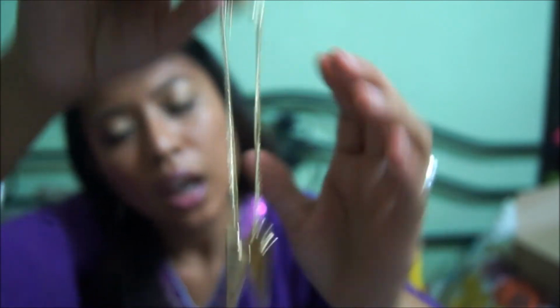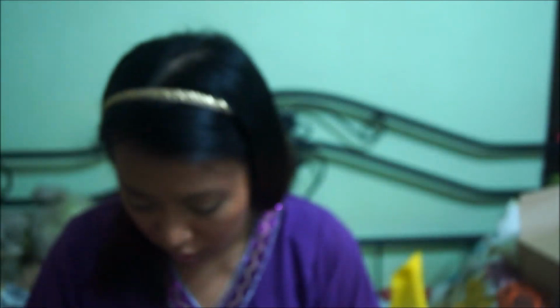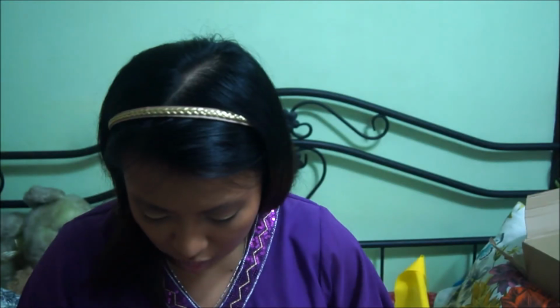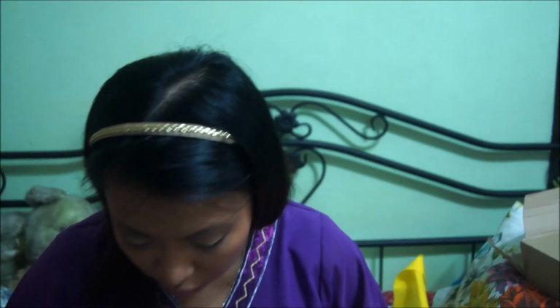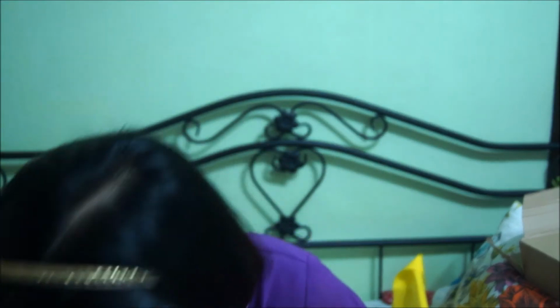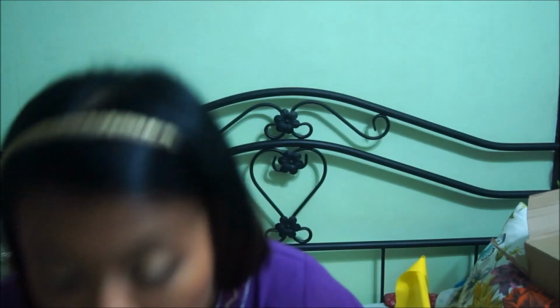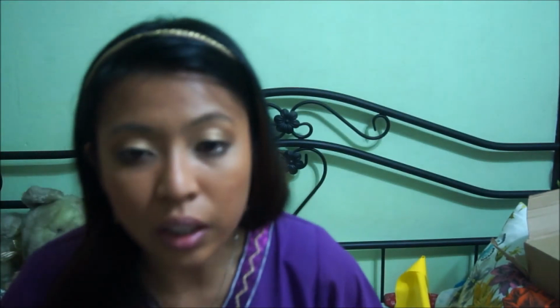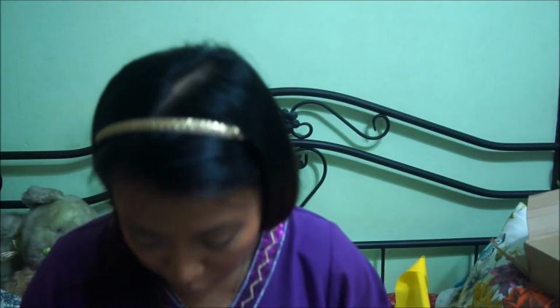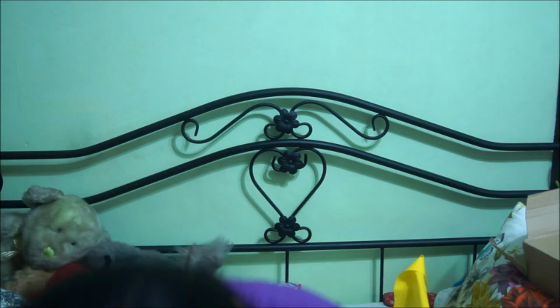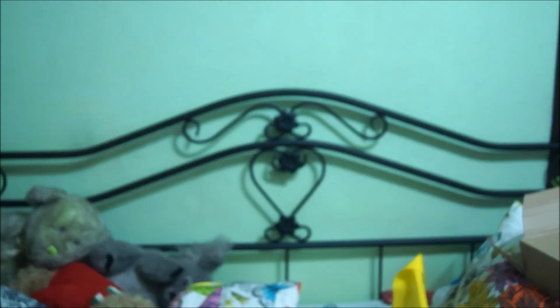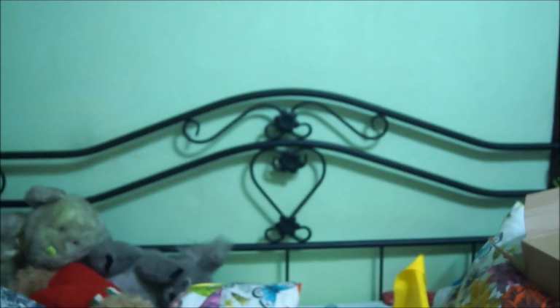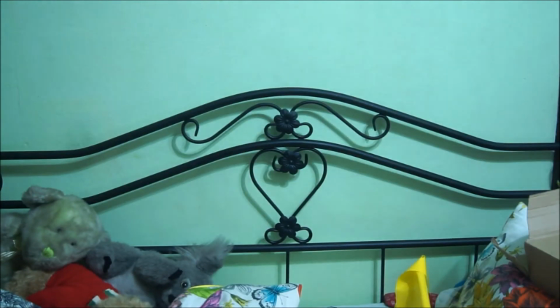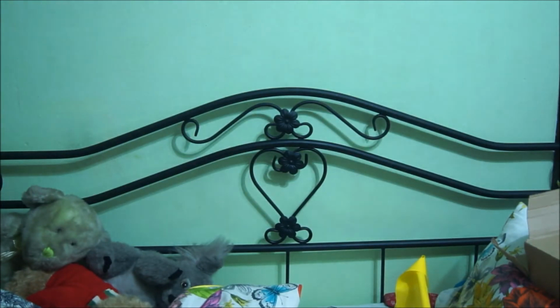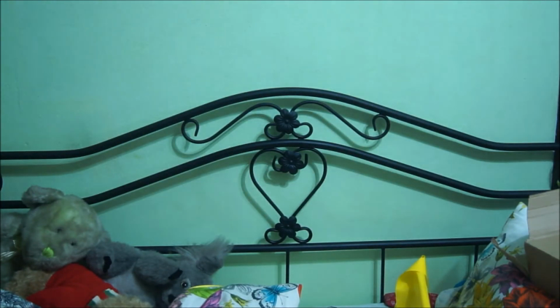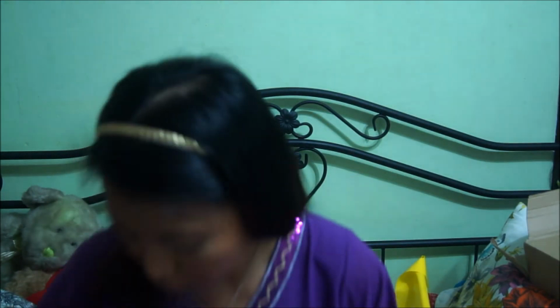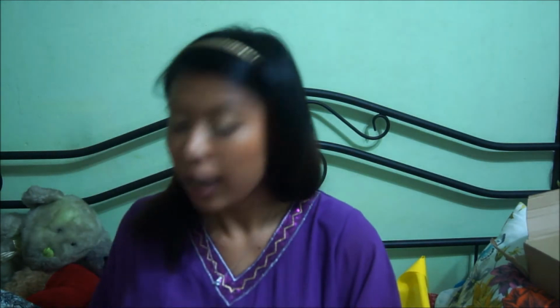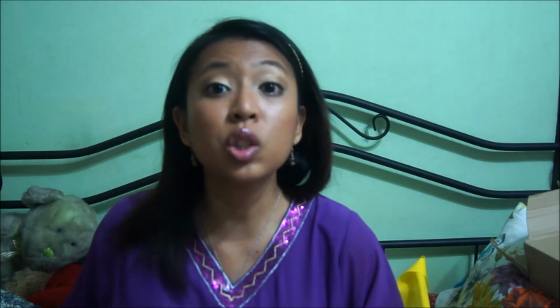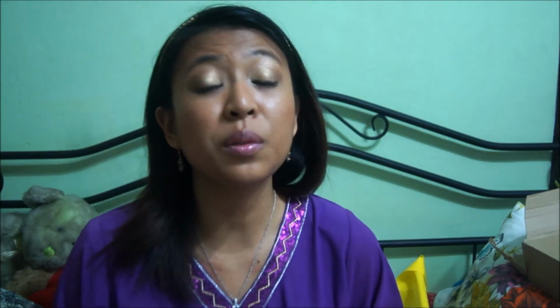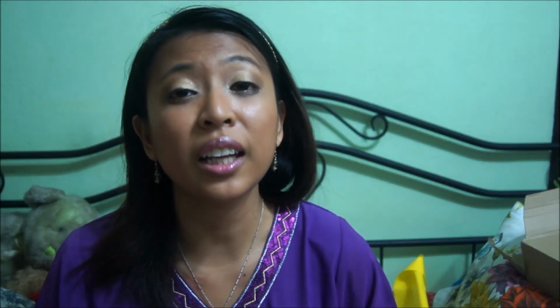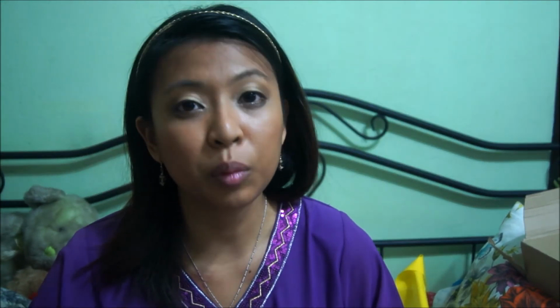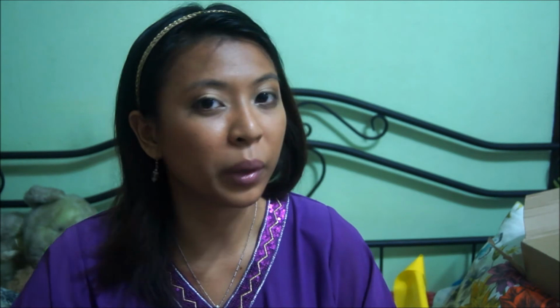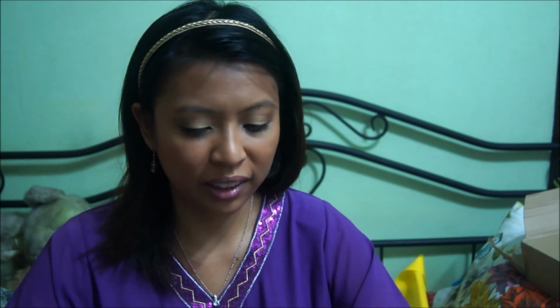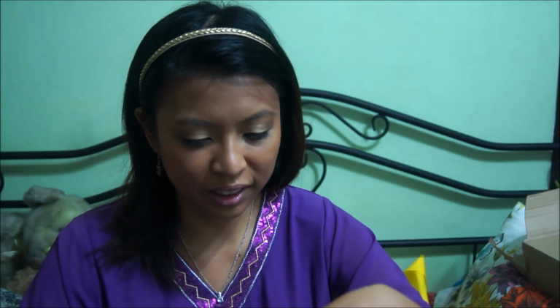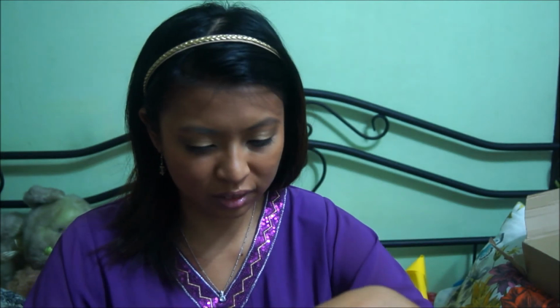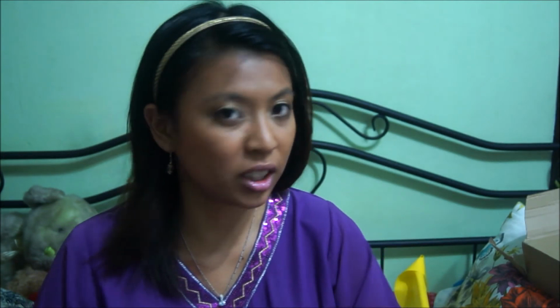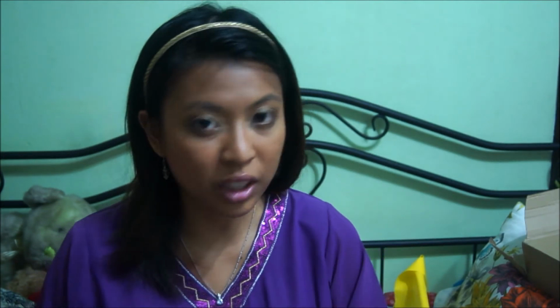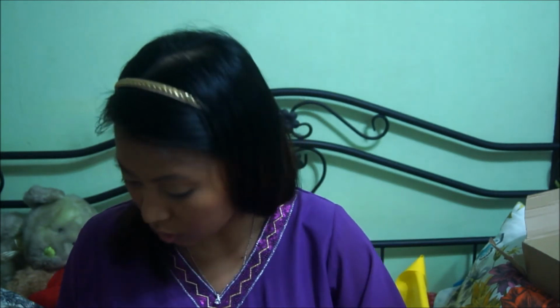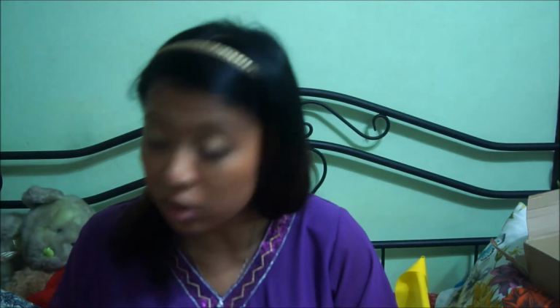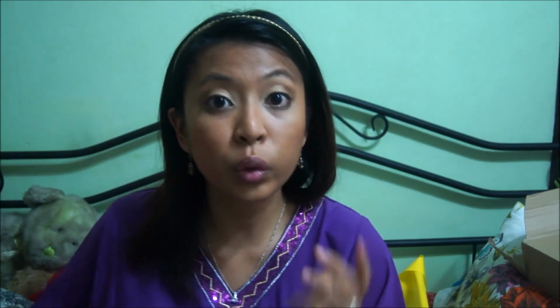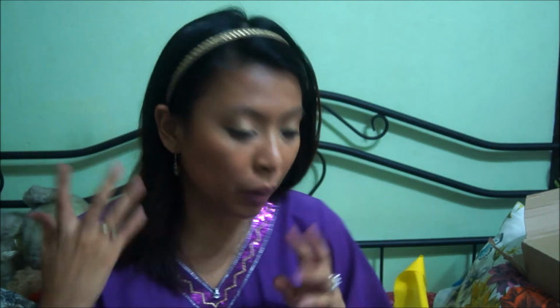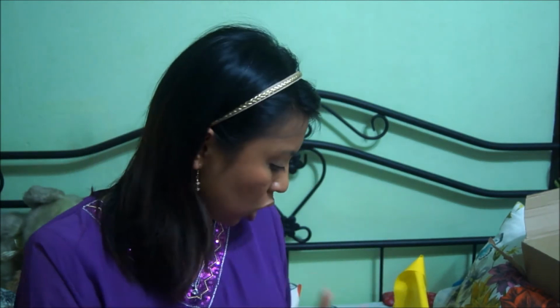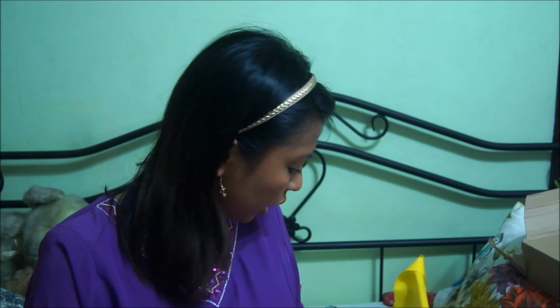It goes really nicely with the fact that I am growing out my hair. As you can tell I have dark hair, so these things really pop out against dark hair.